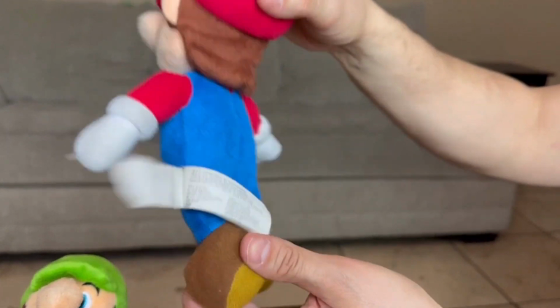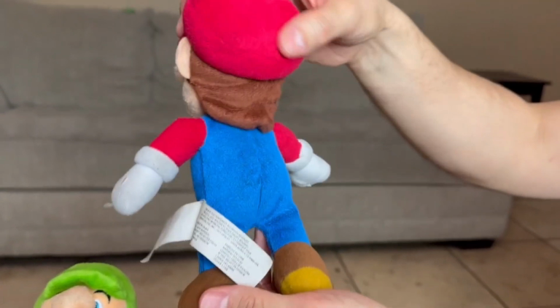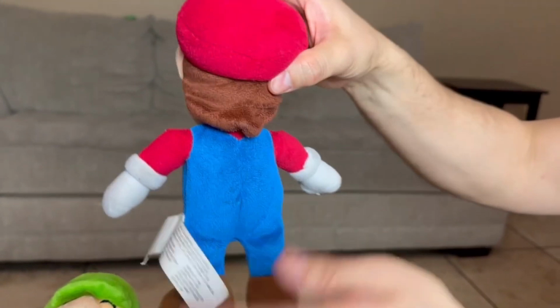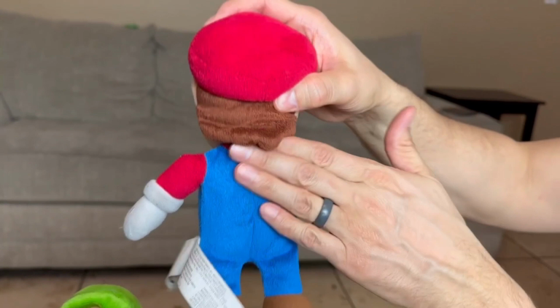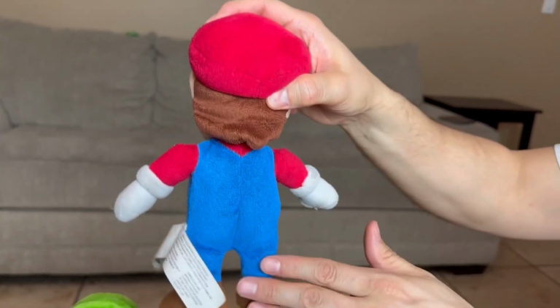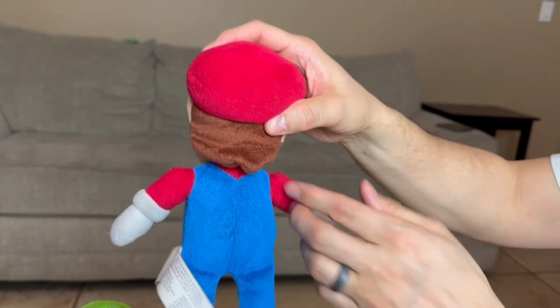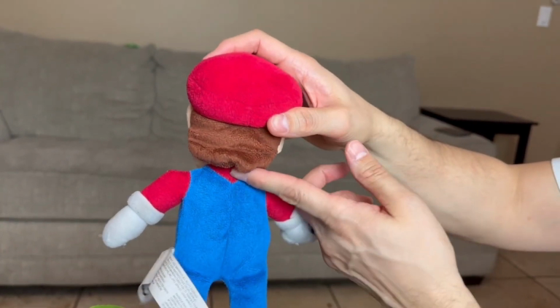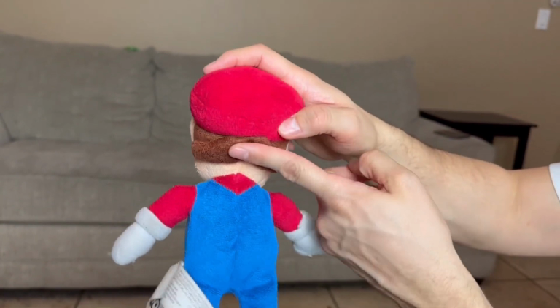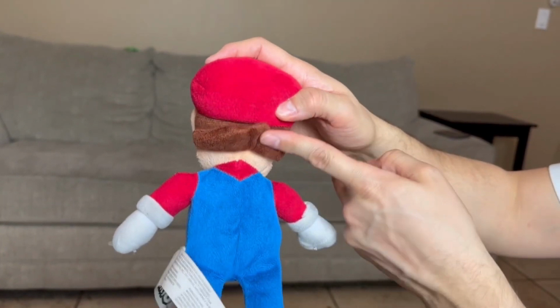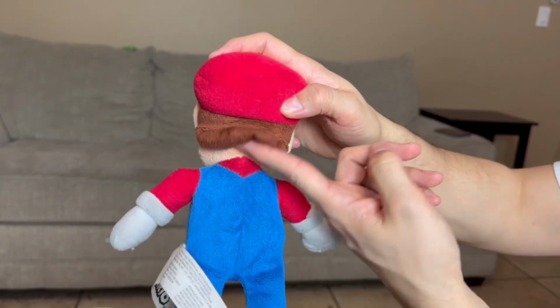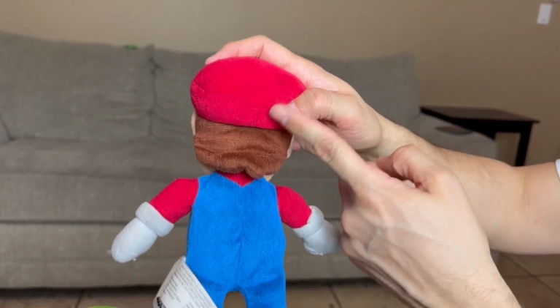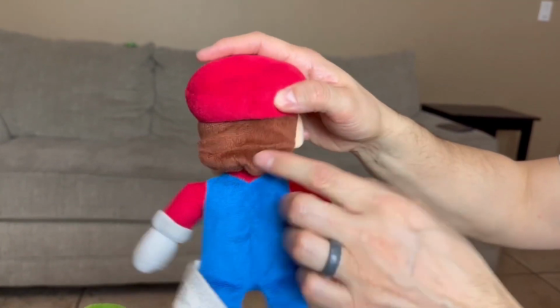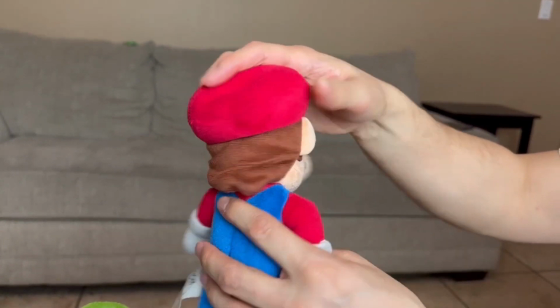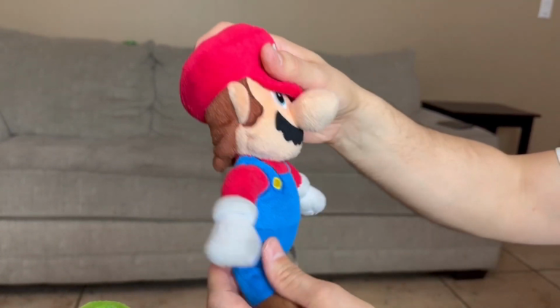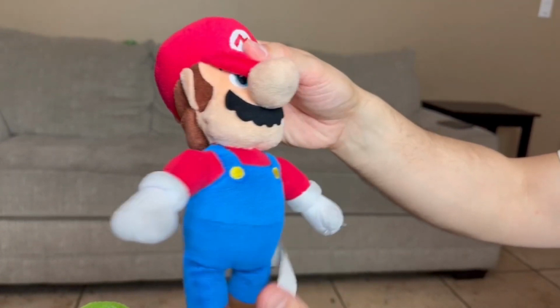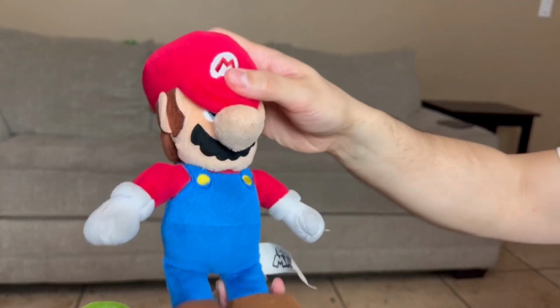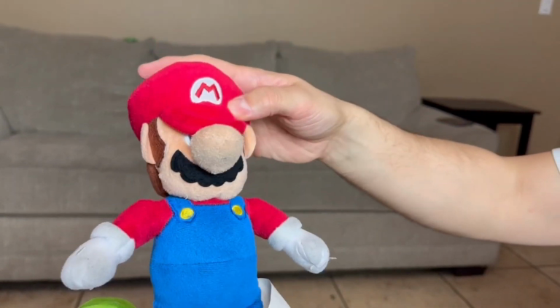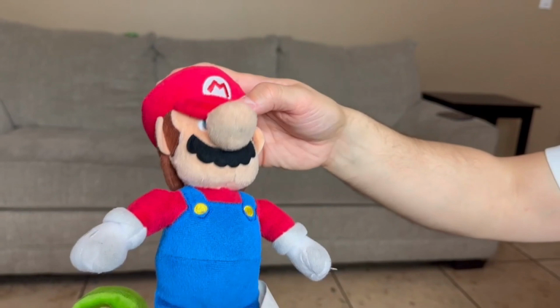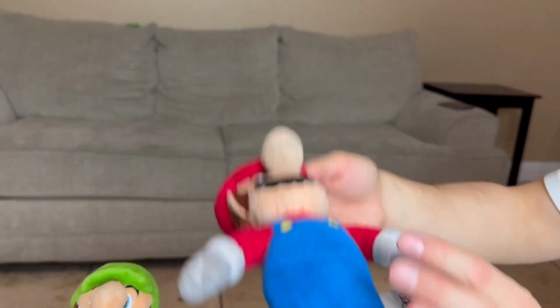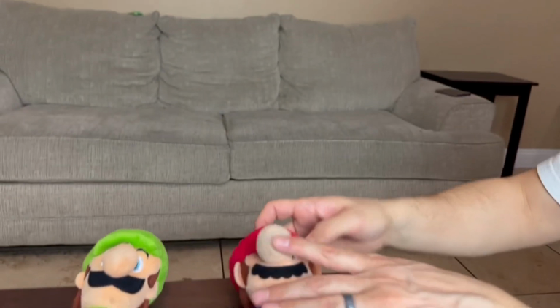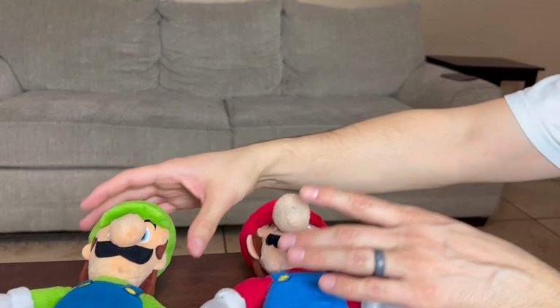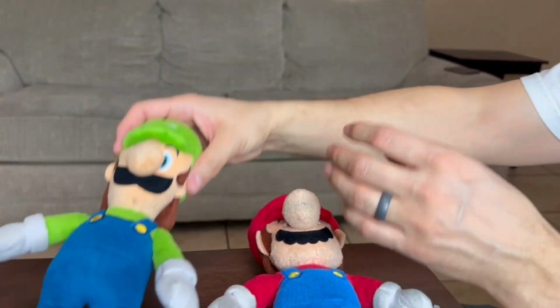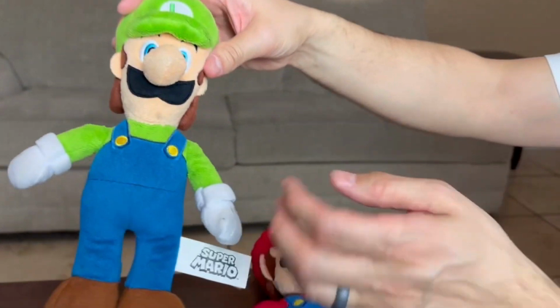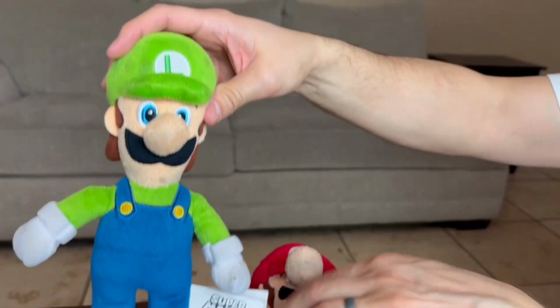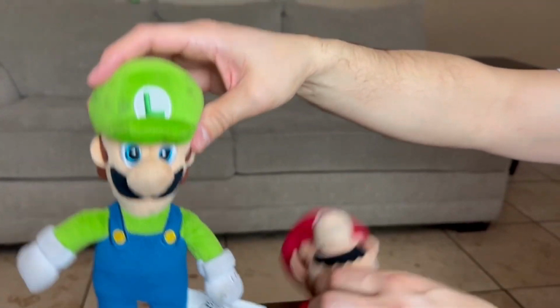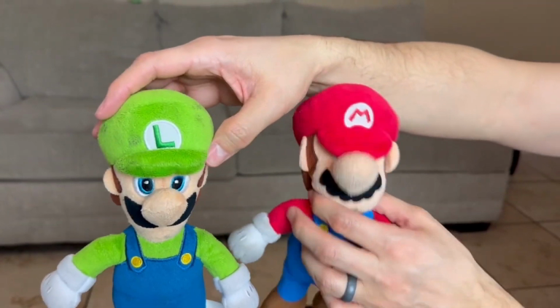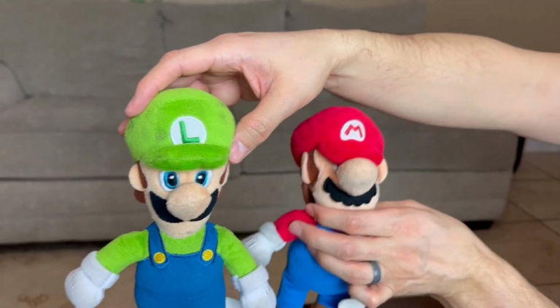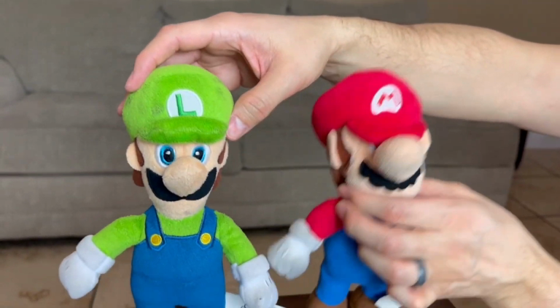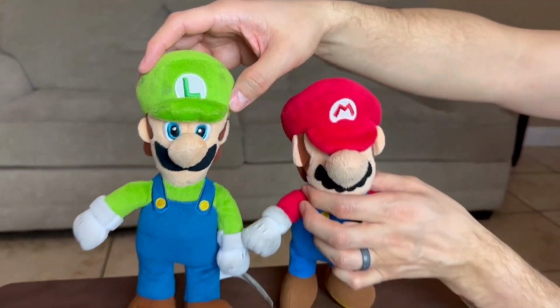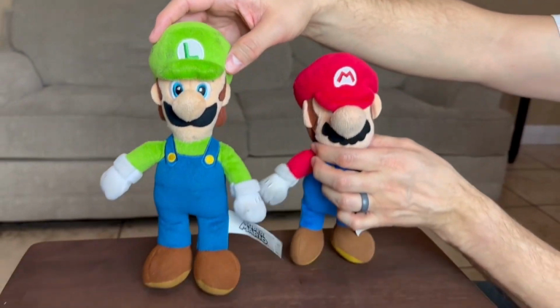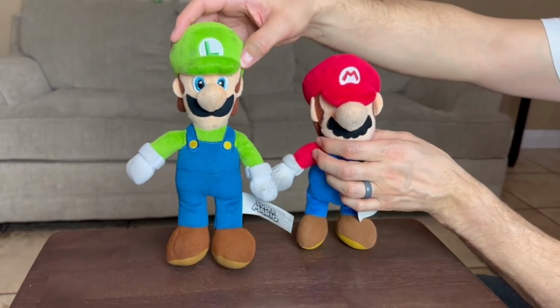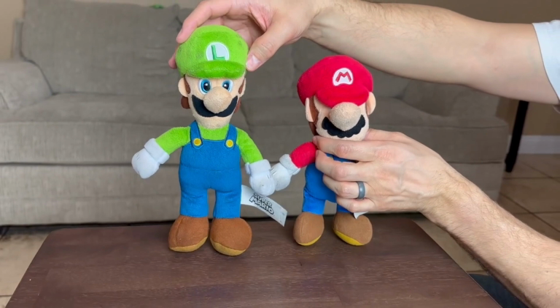Let me go ahead and turn it around. We have the all blue on the back. He does have a little flap for his hair right here, so I do like that. So that's Mario, and we do have Luigi which I believe is just a little bit taller.